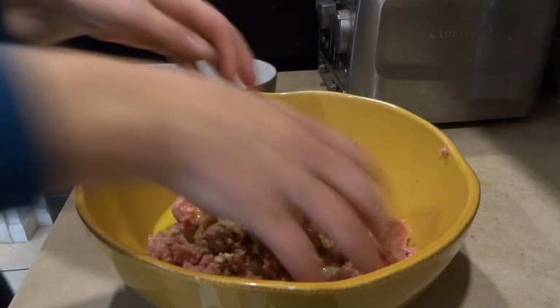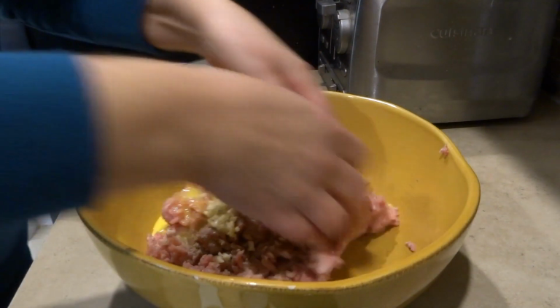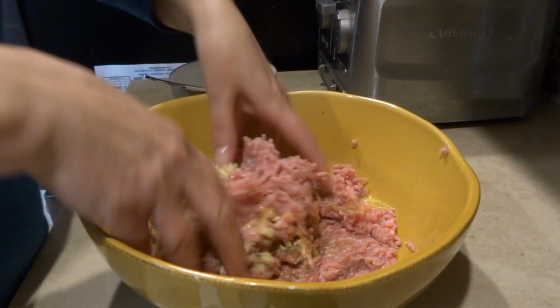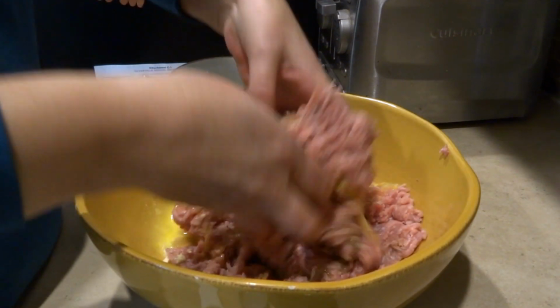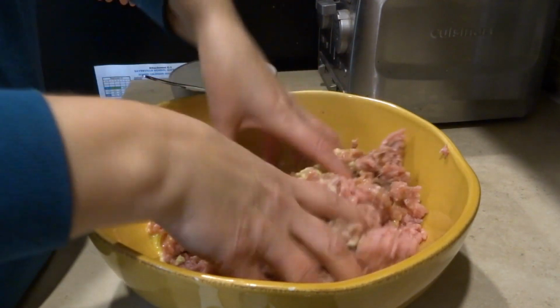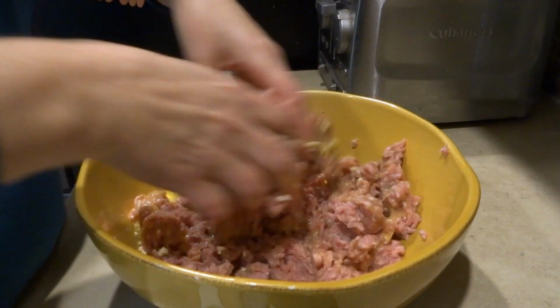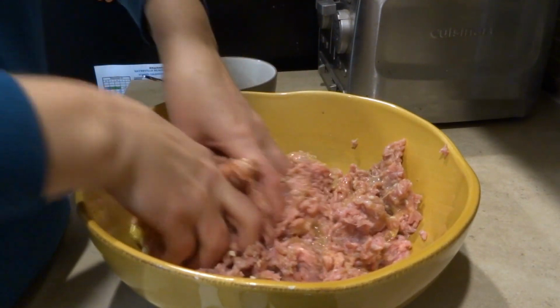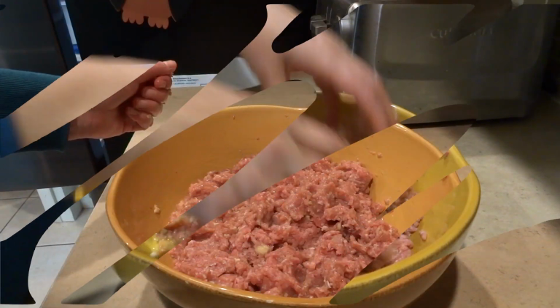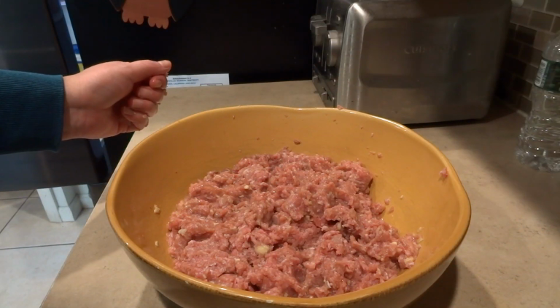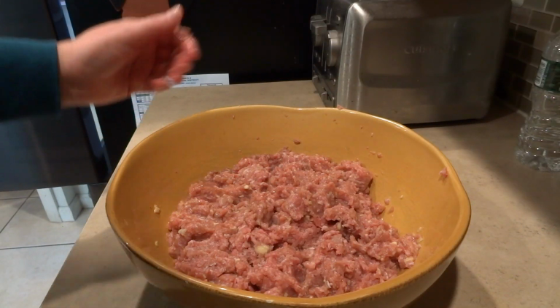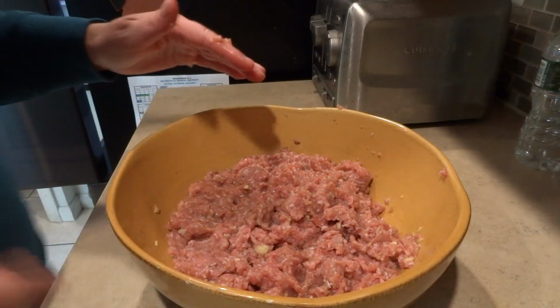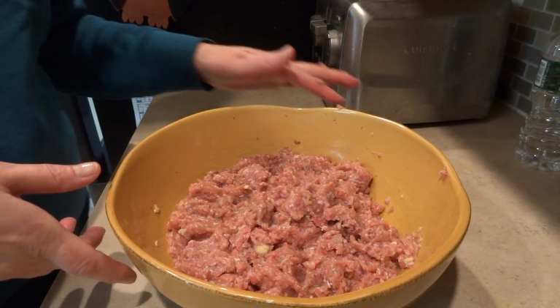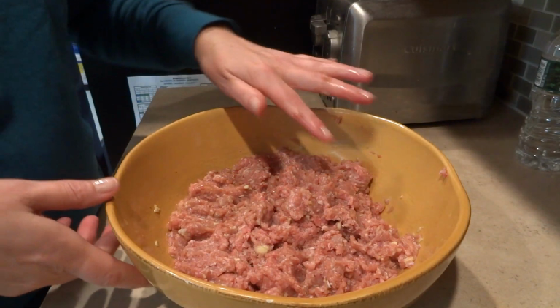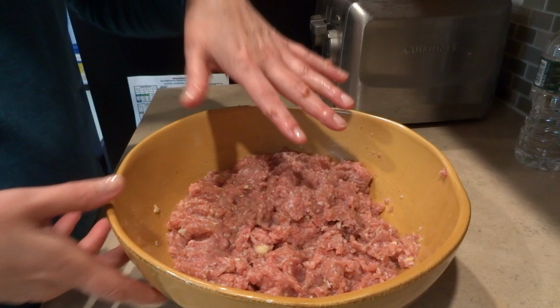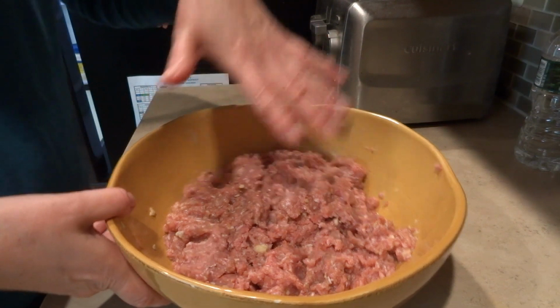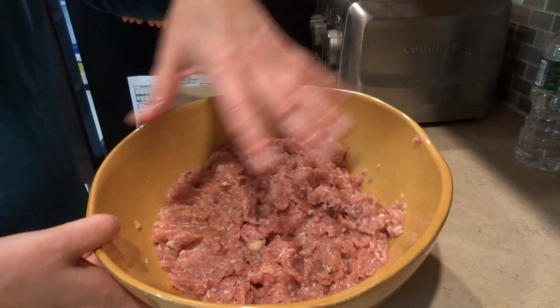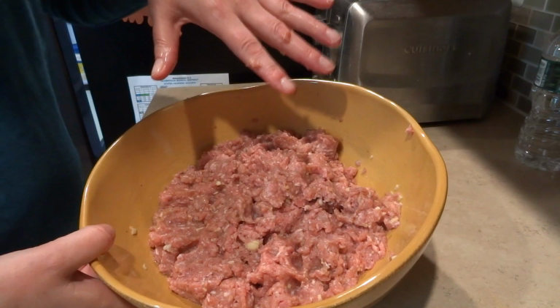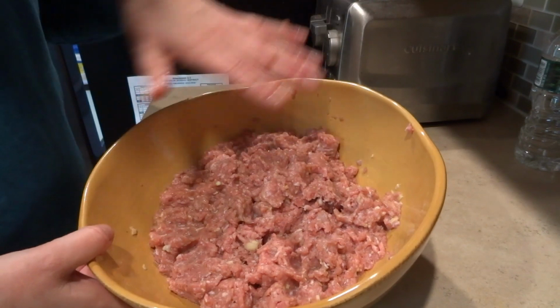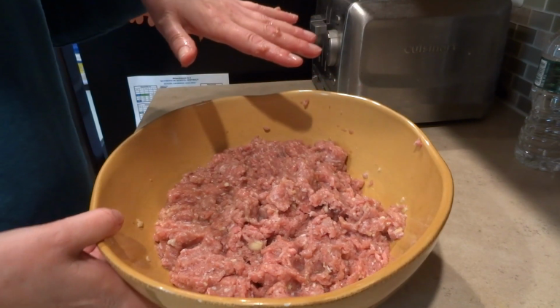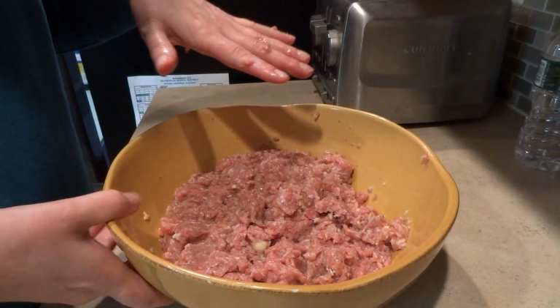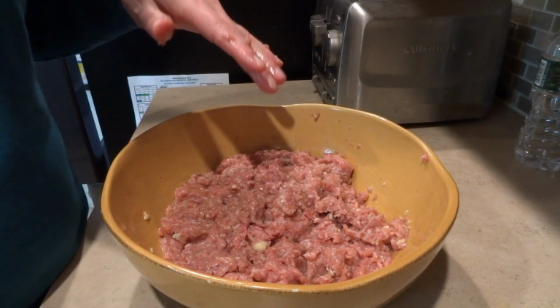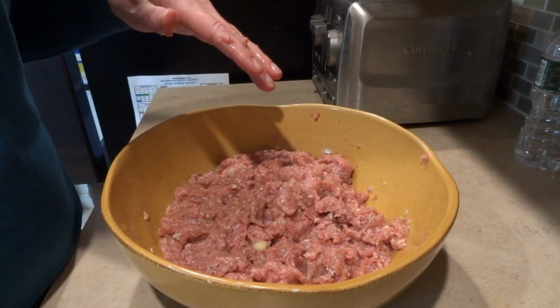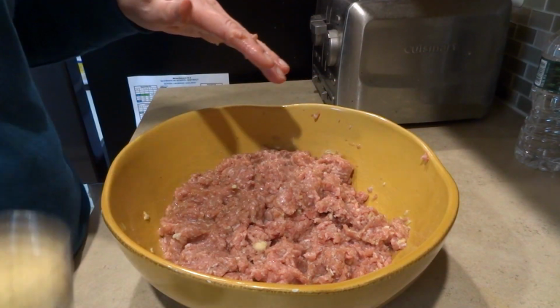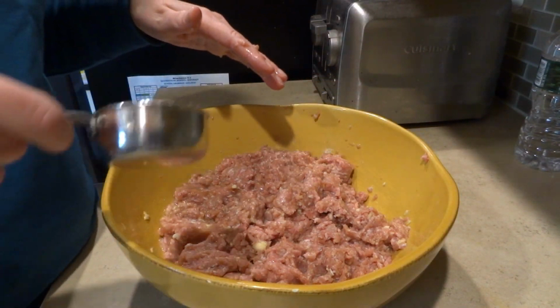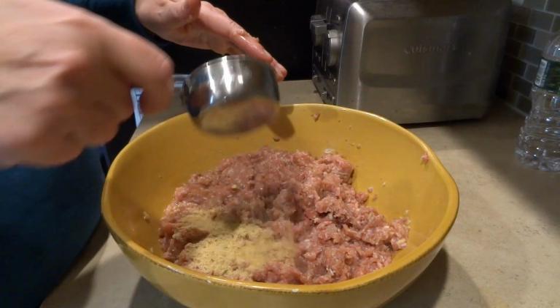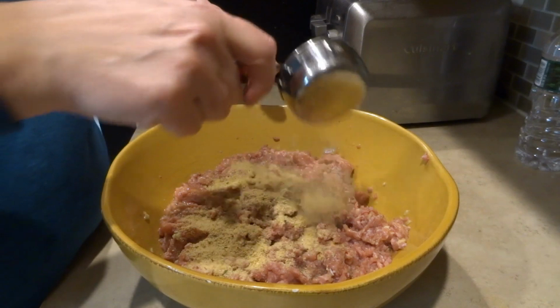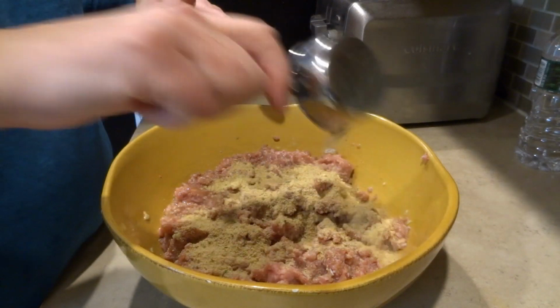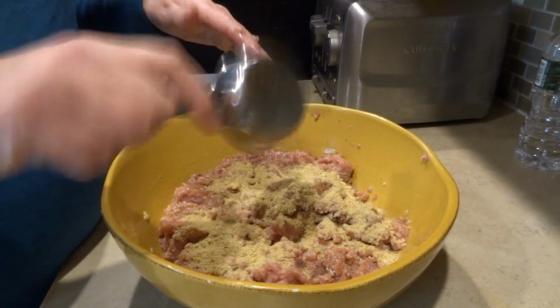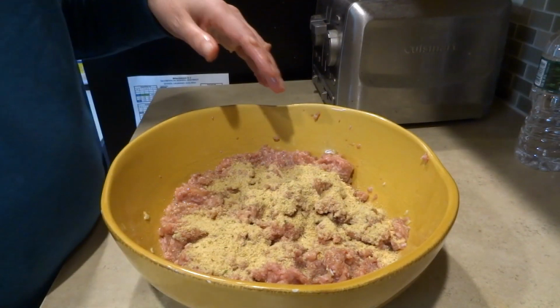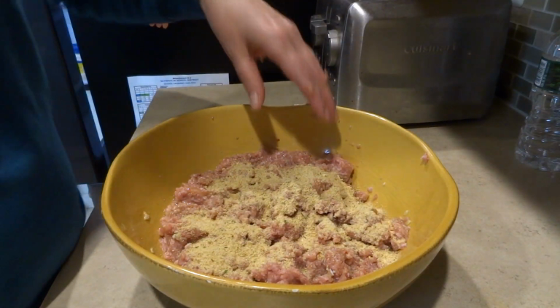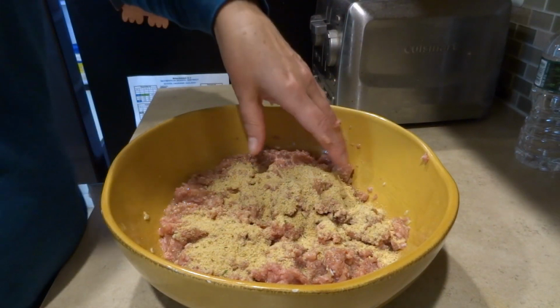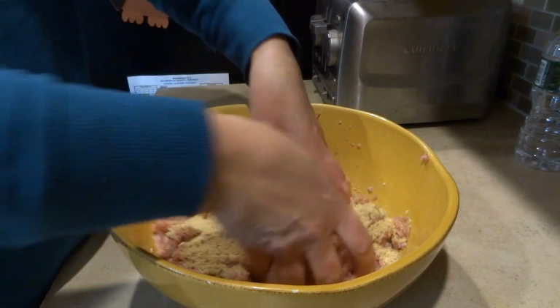Now that the ground turkey is all mixed and everything's blended together, I'm going to add a quarter cup of breadcrumbs and then mix this up.